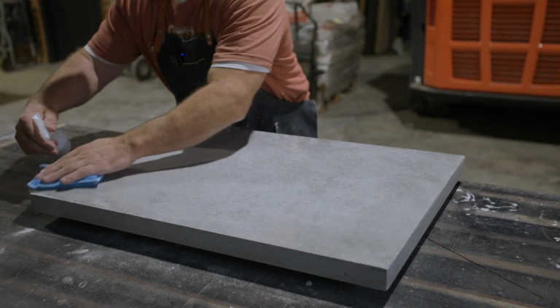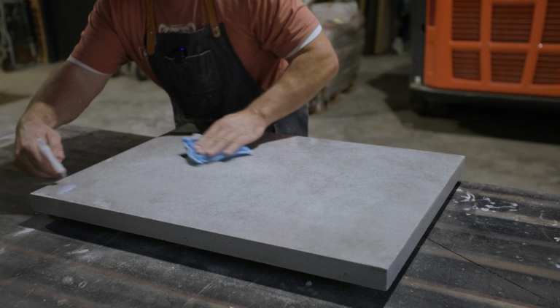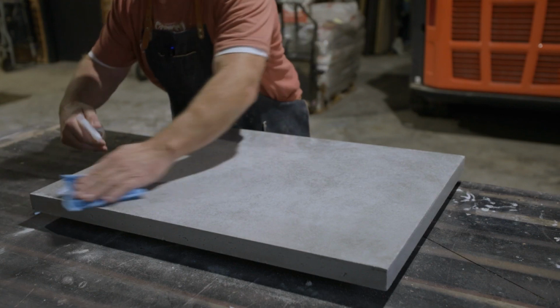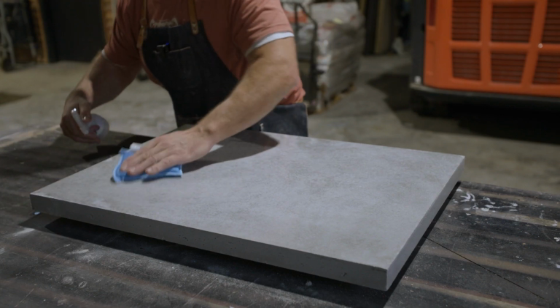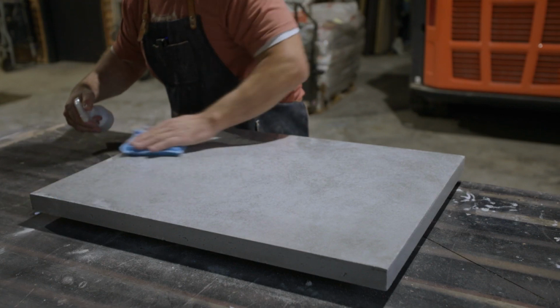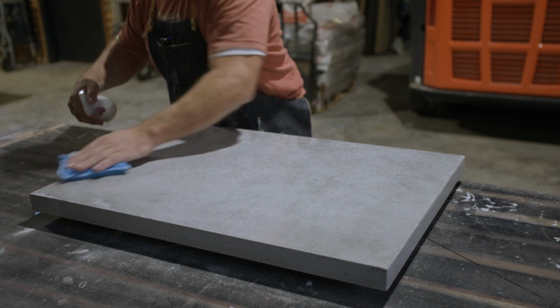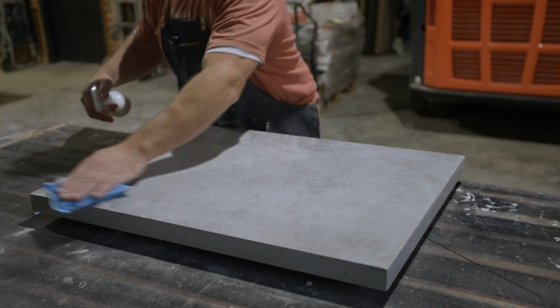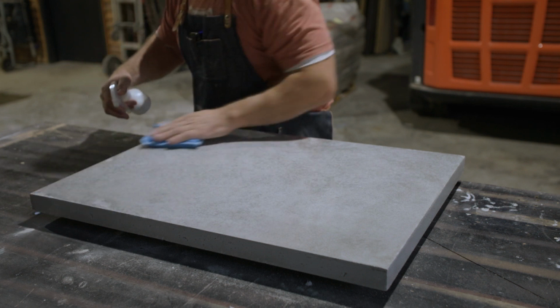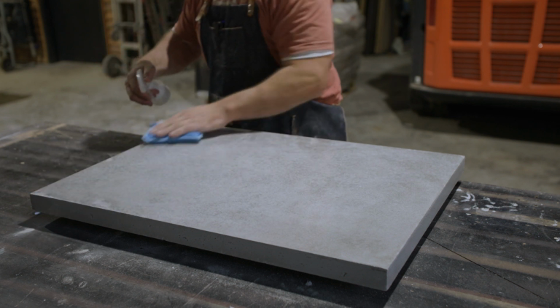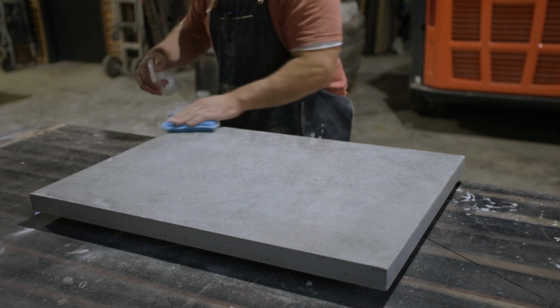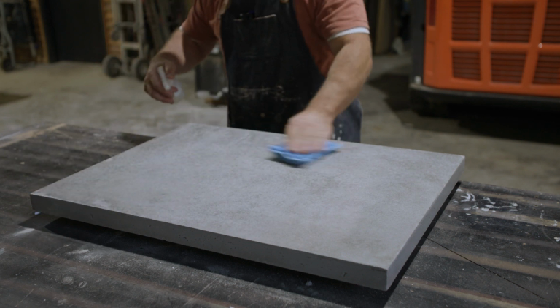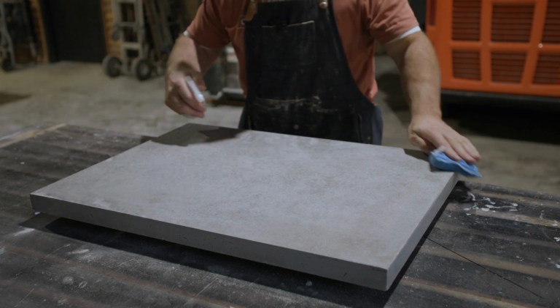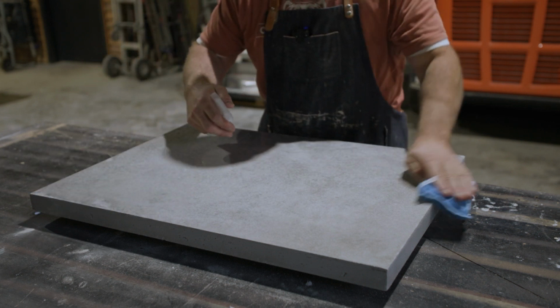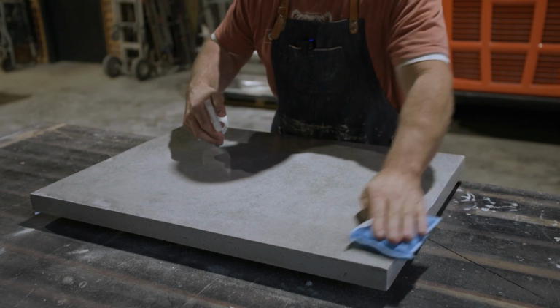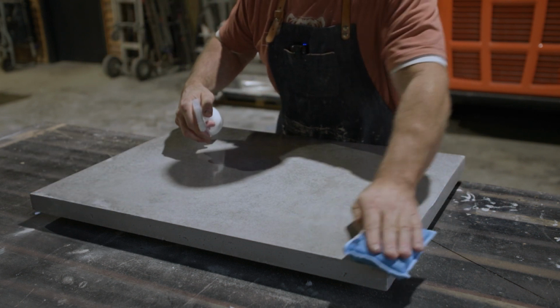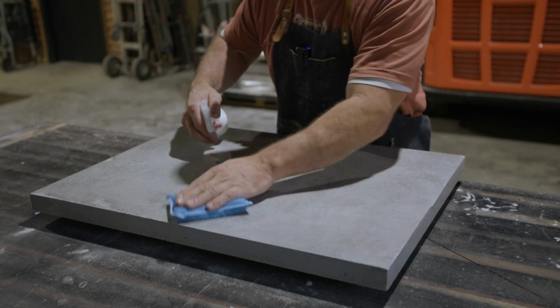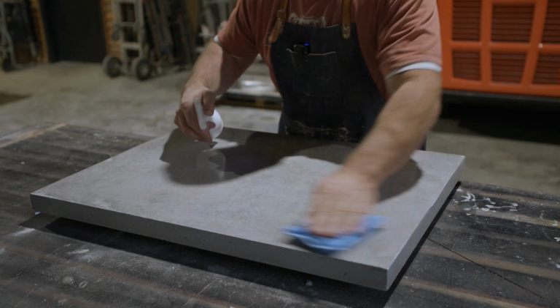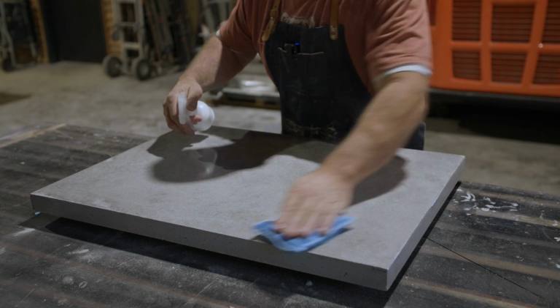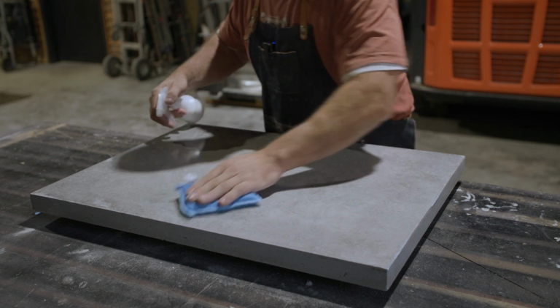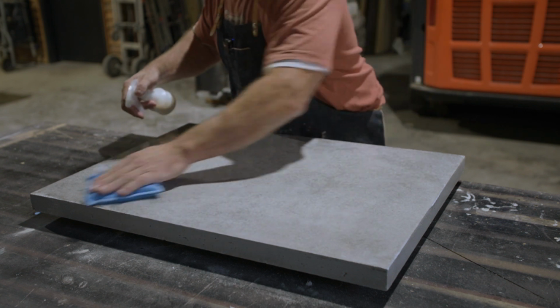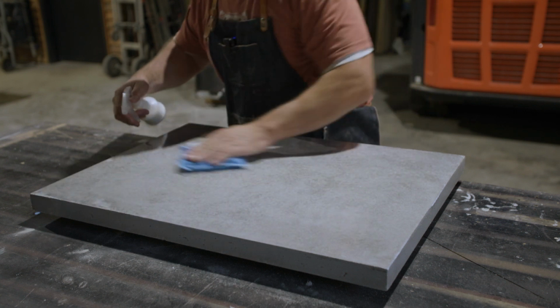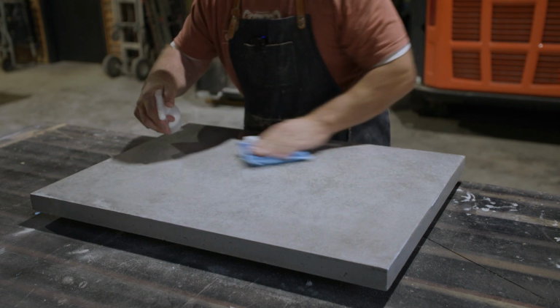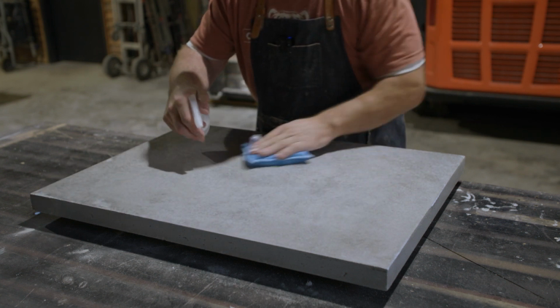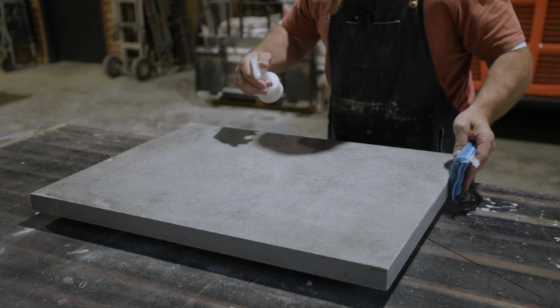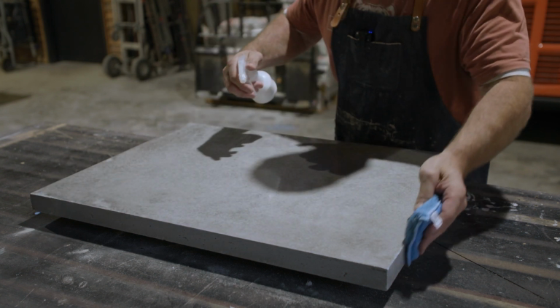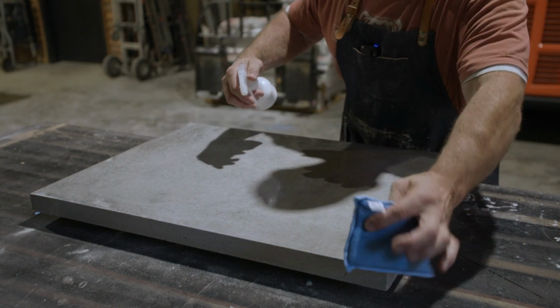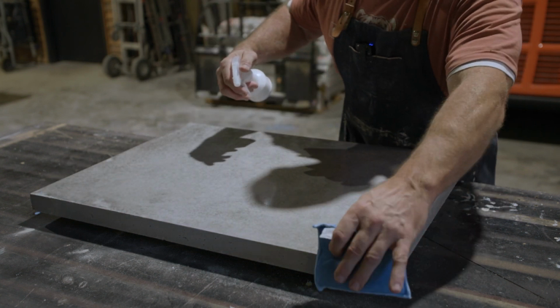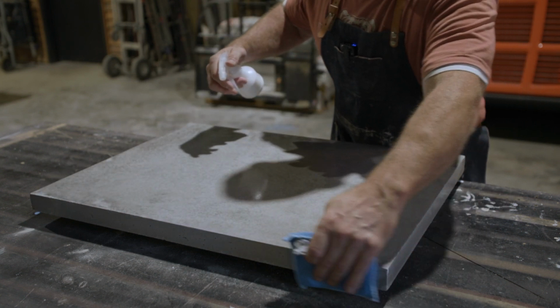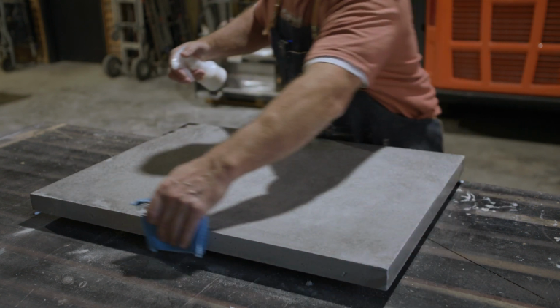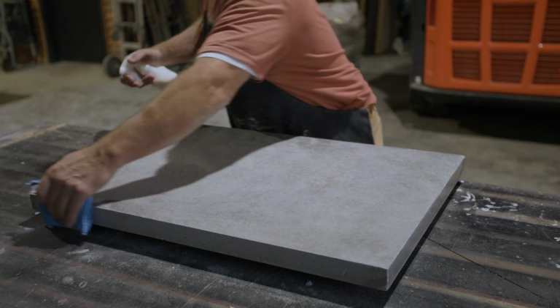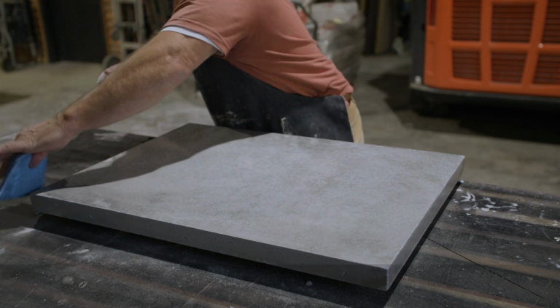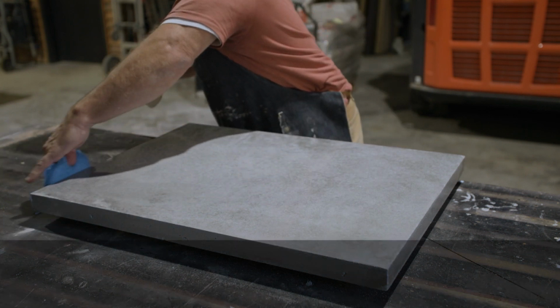Step six: this will be your final application of sealer. Using a microfiber applicator, apply a thin film of full strength sealer. Let cure 48 hours before using.